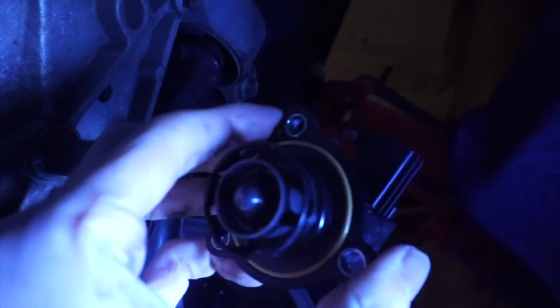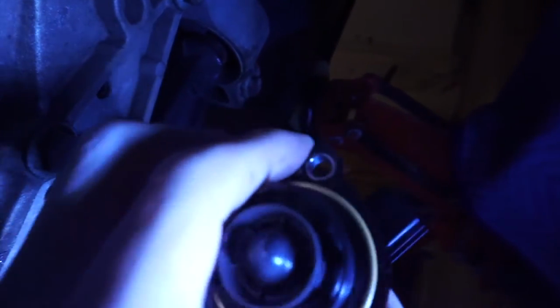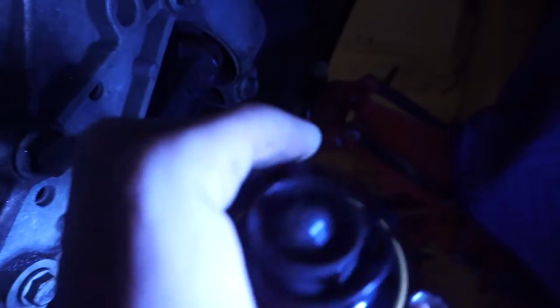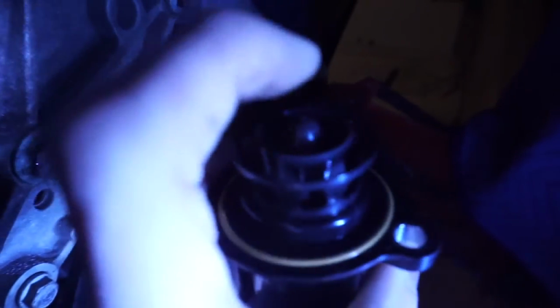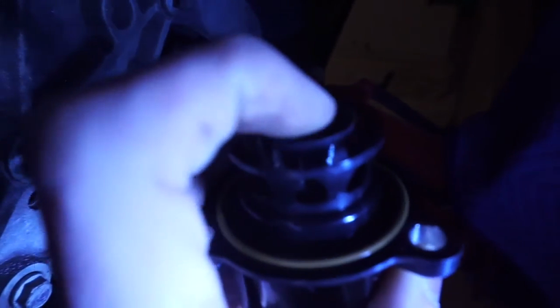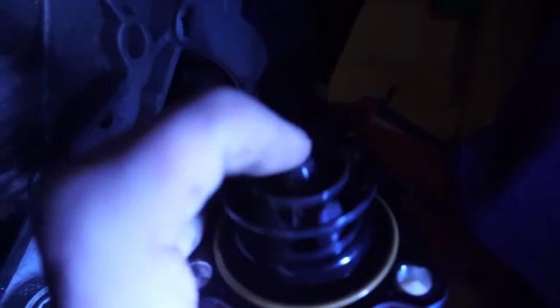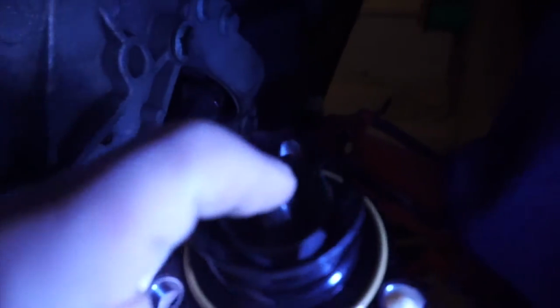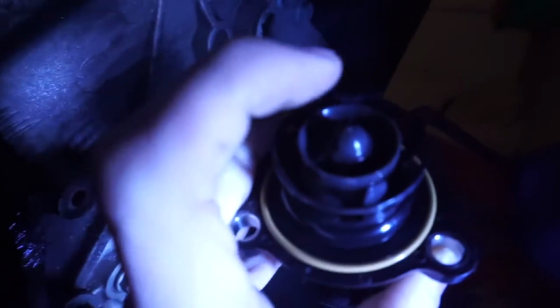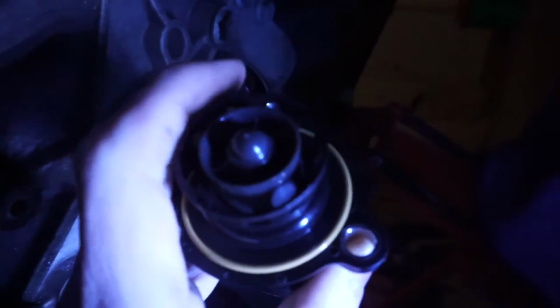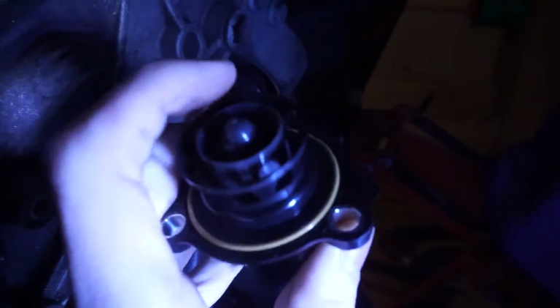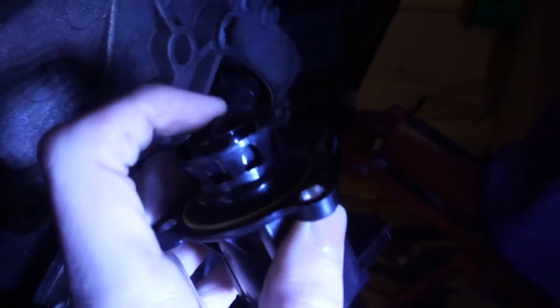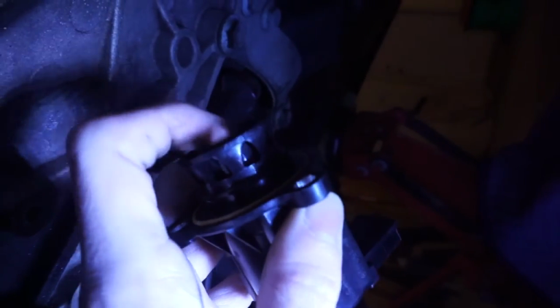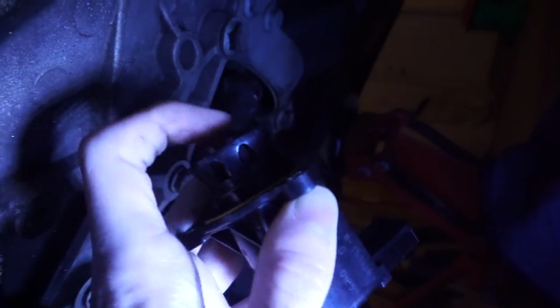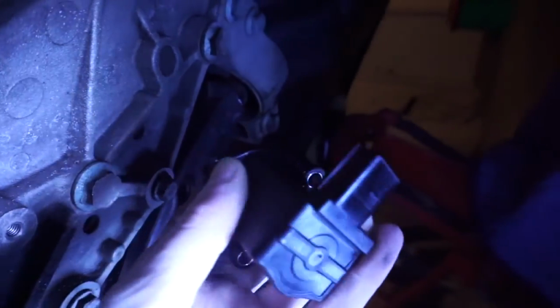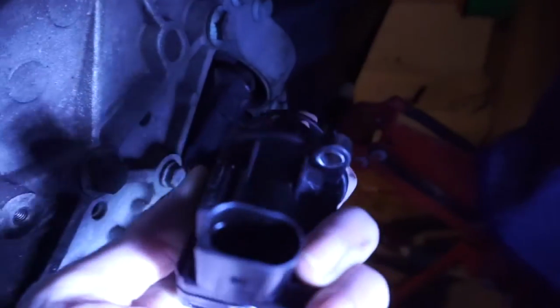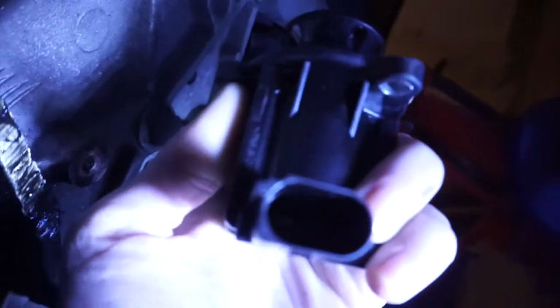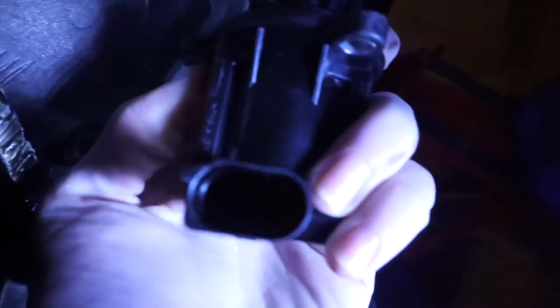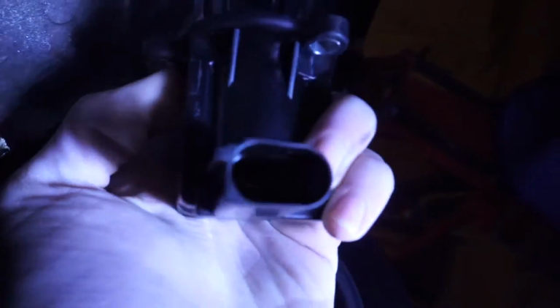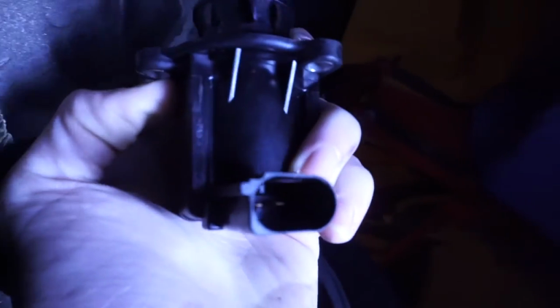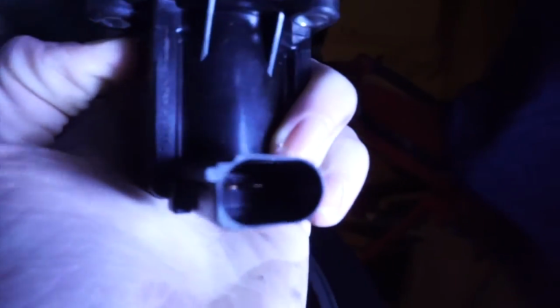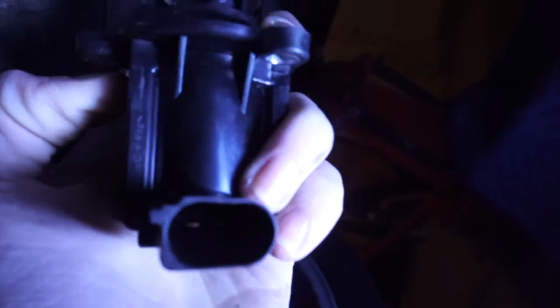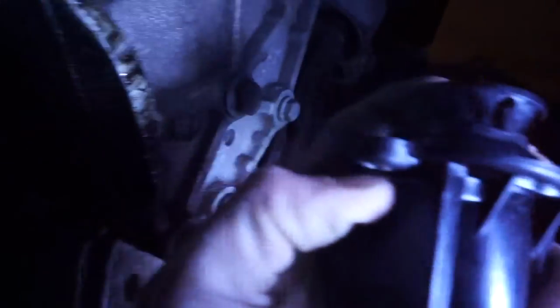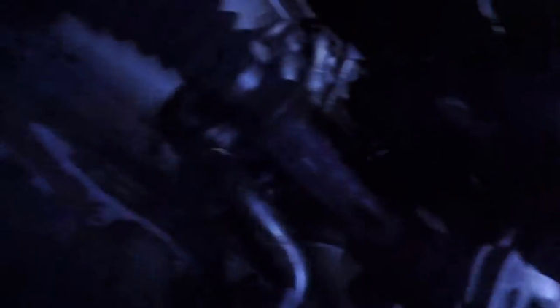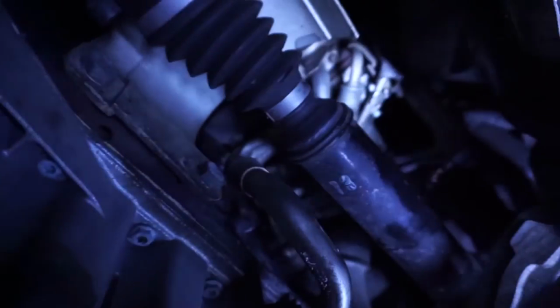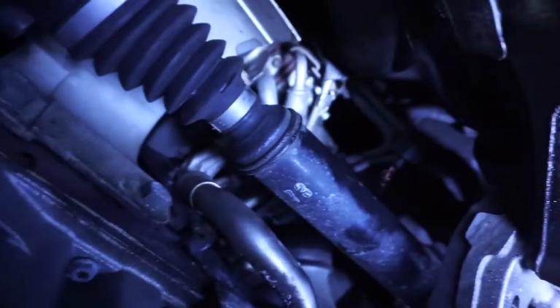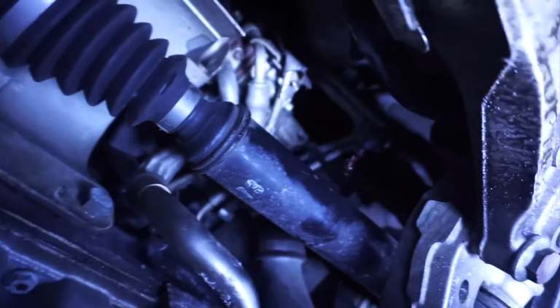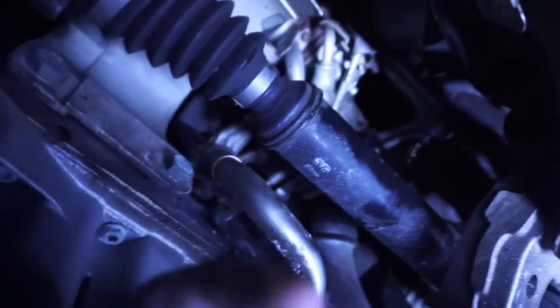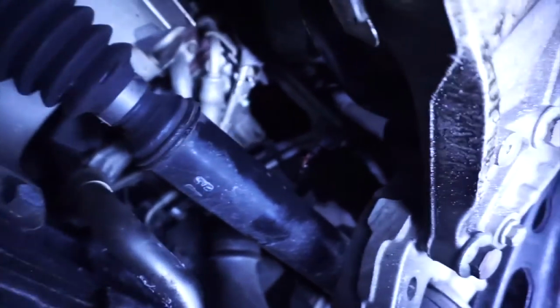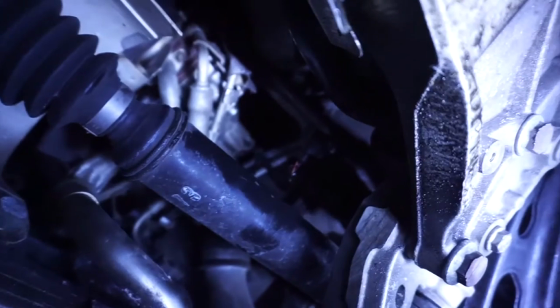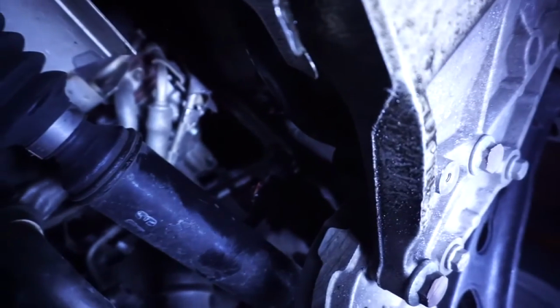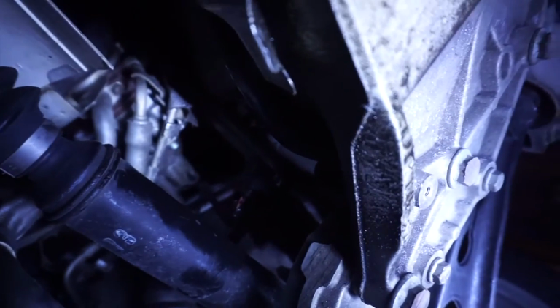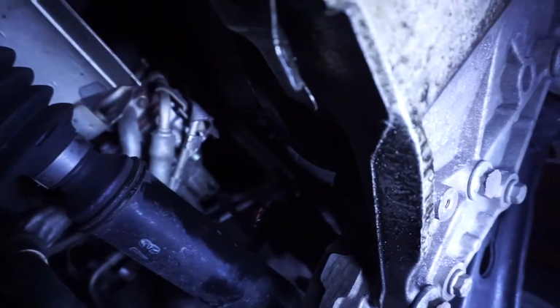For some reason the new one sounds really smooth and the old one is making a clicking noise. There's also oil in the connector, which is not good. So I'm just going to get this back up in there really quick.